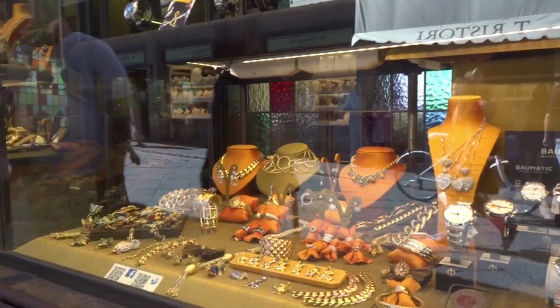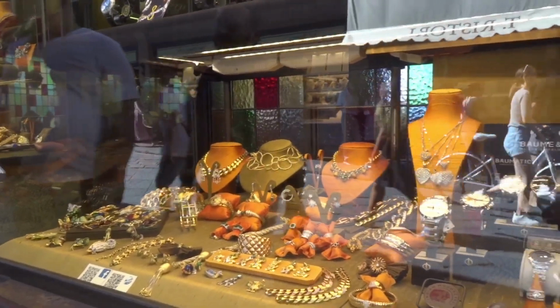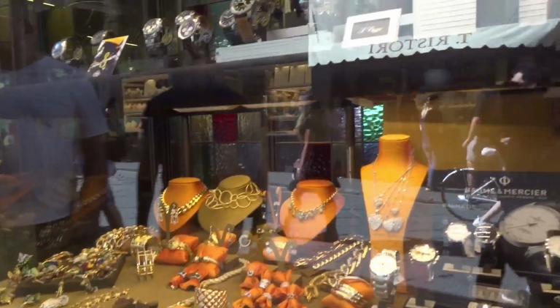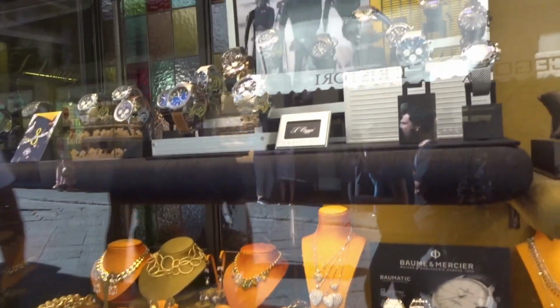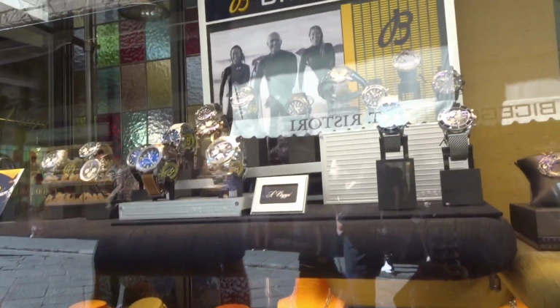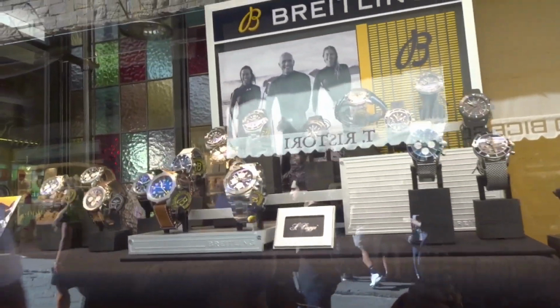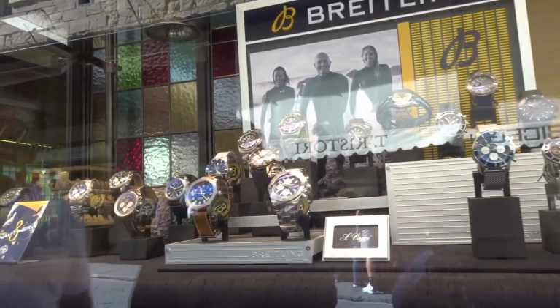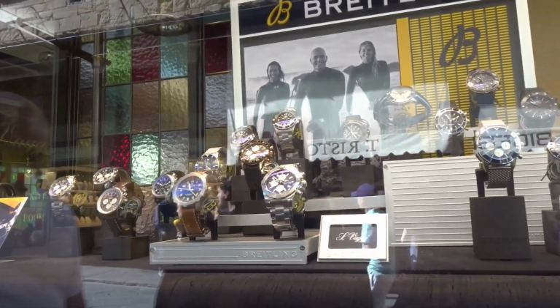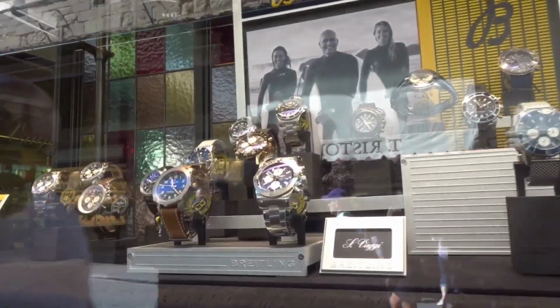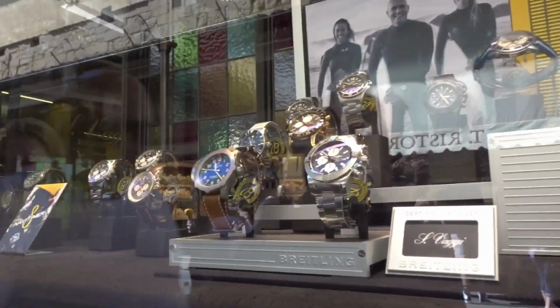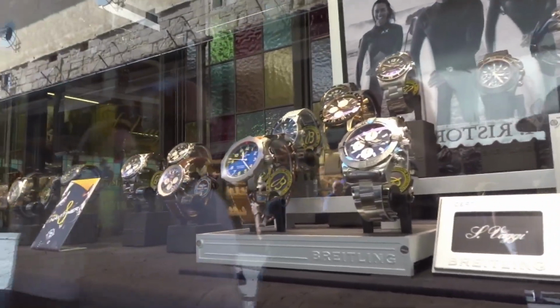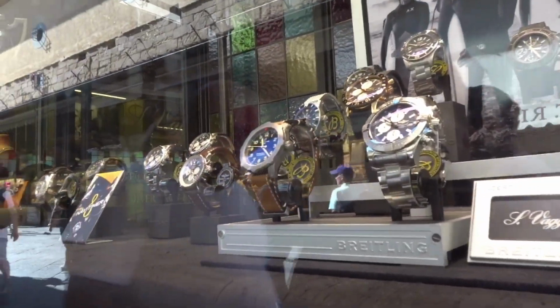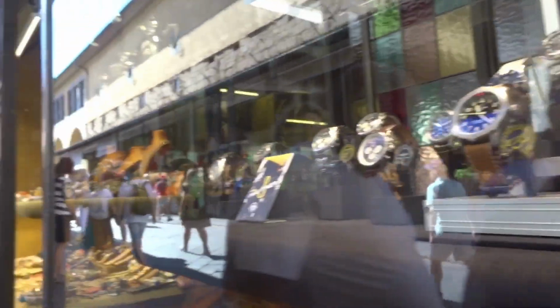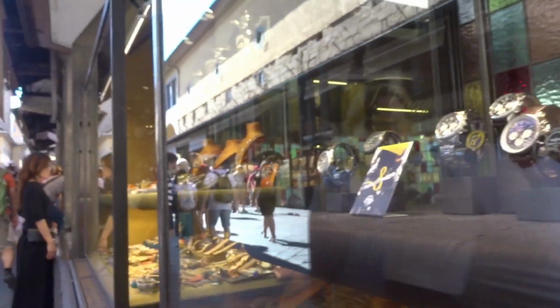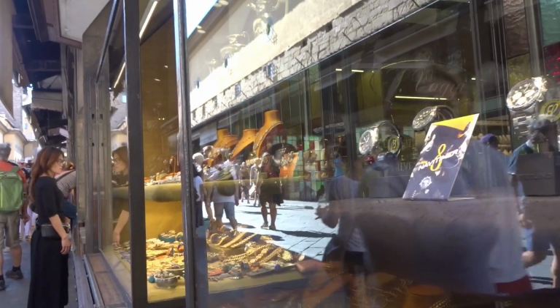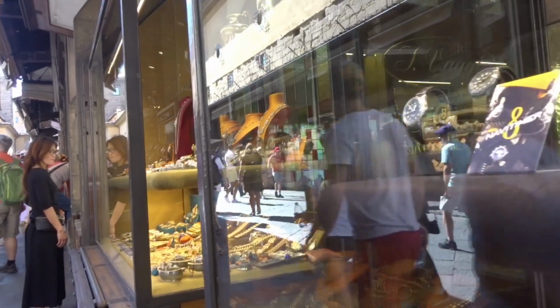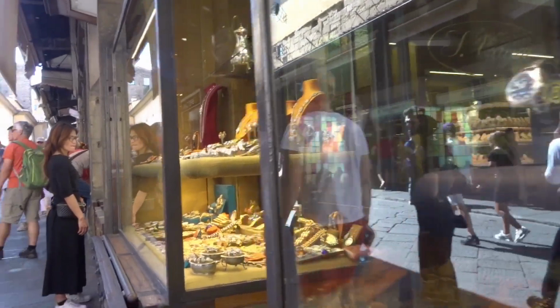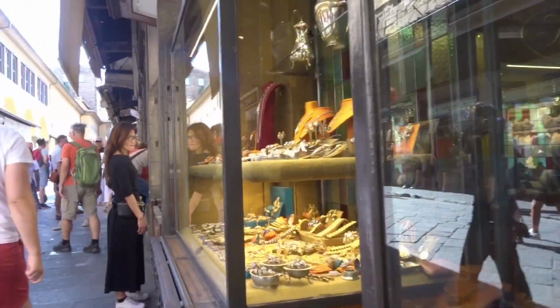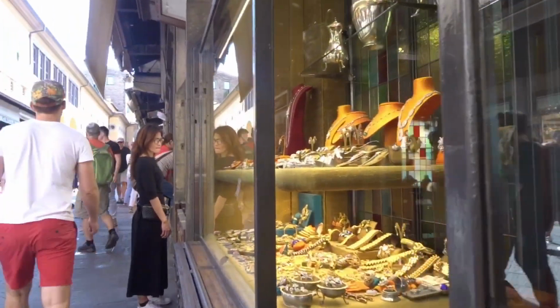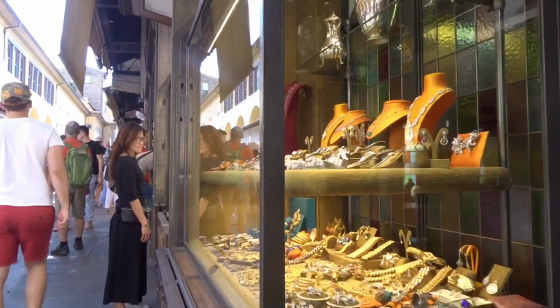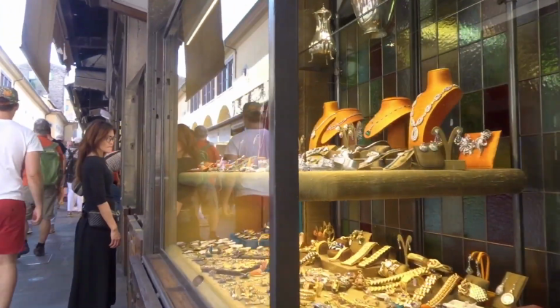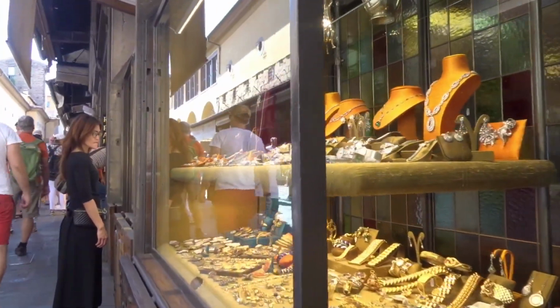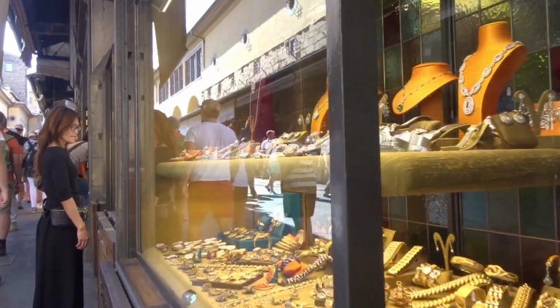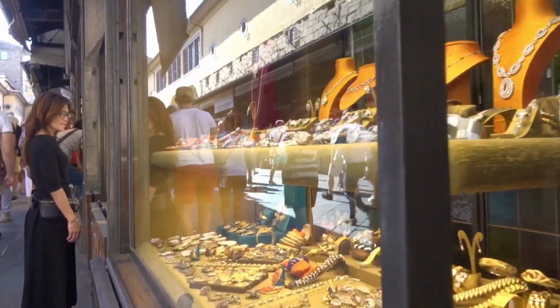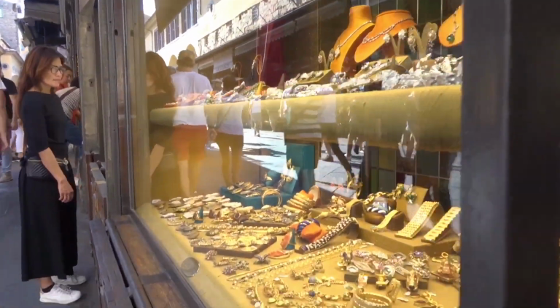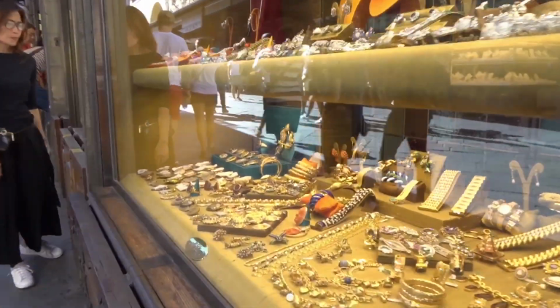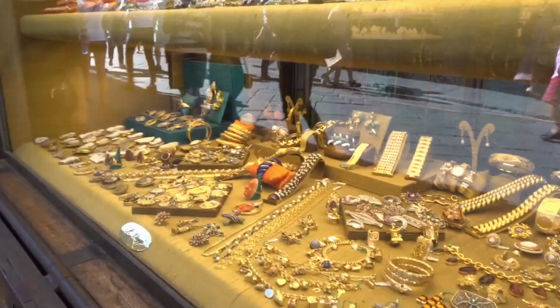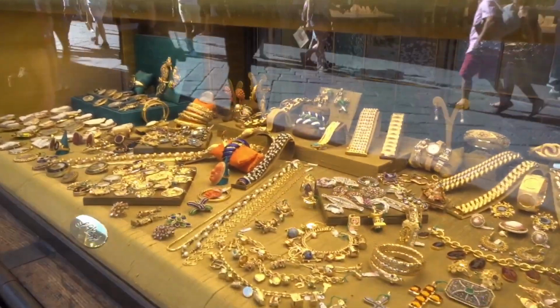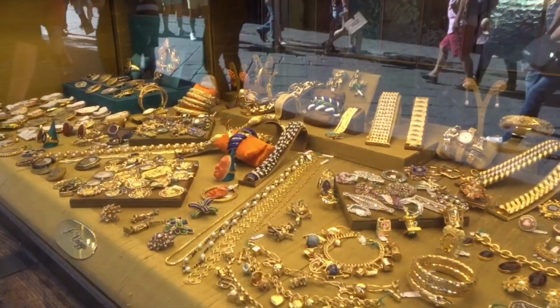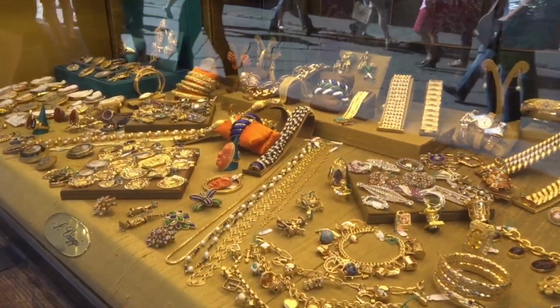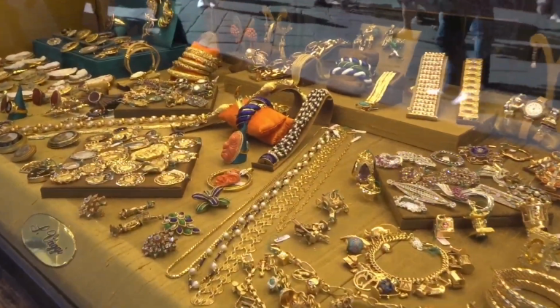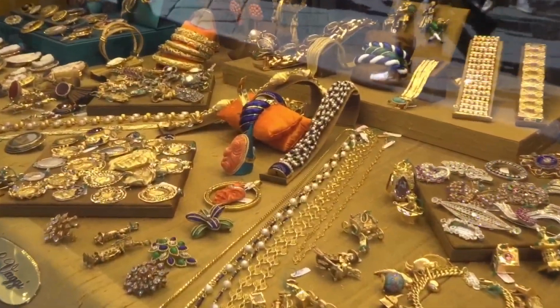We have one point here — as a mythic-friendly jewelry hub of Florence, both sides are full of jewelry shops. So if you want to buy gold and silver trinkets, then fill your boots.